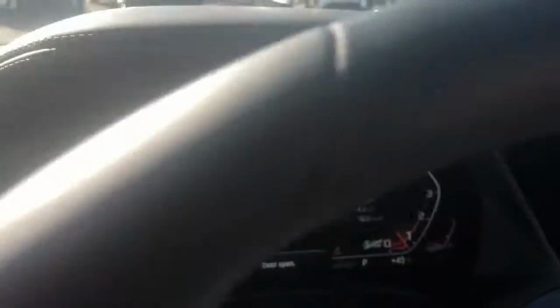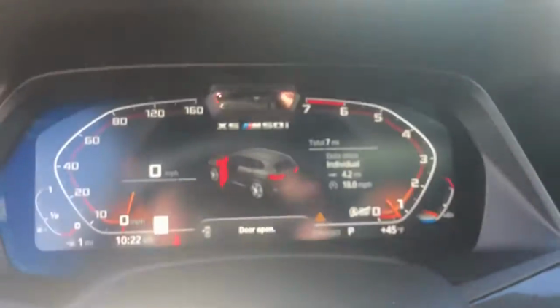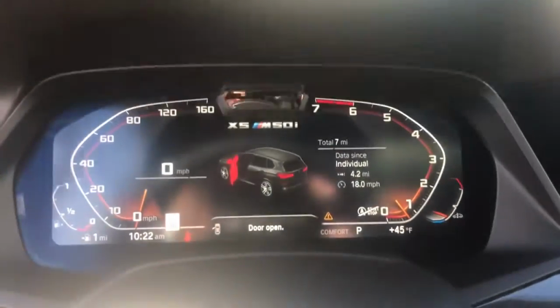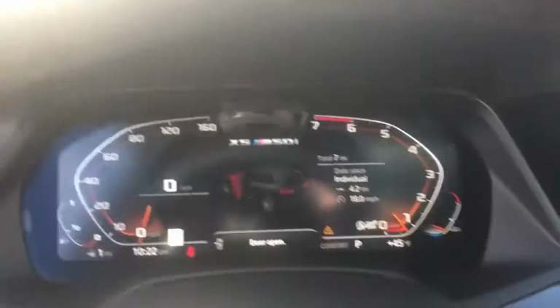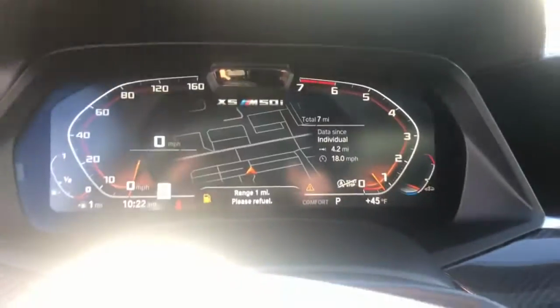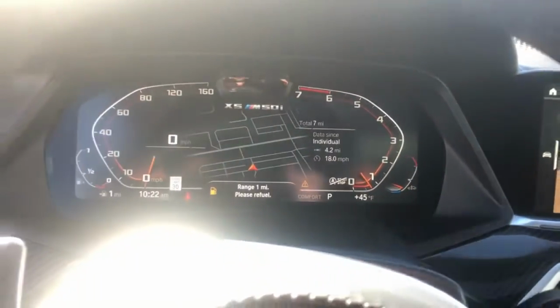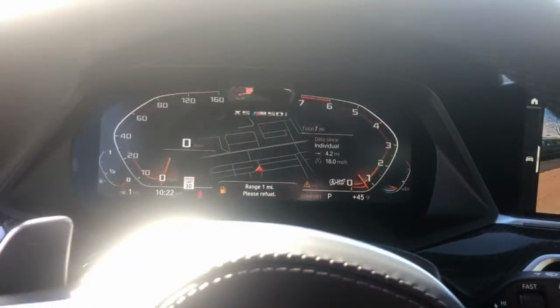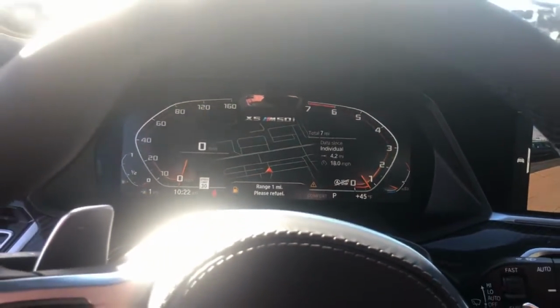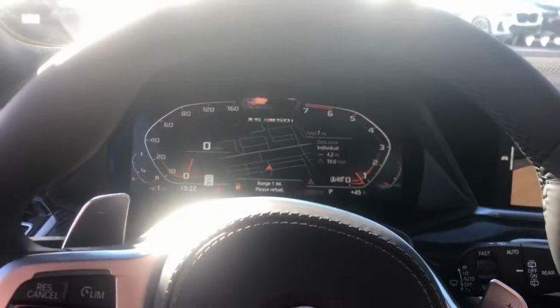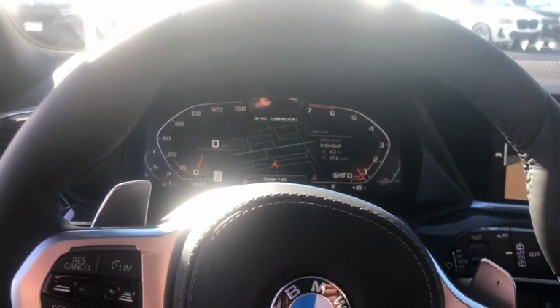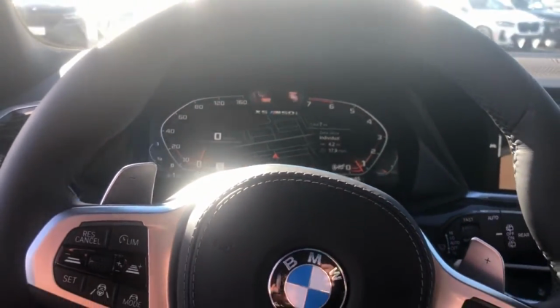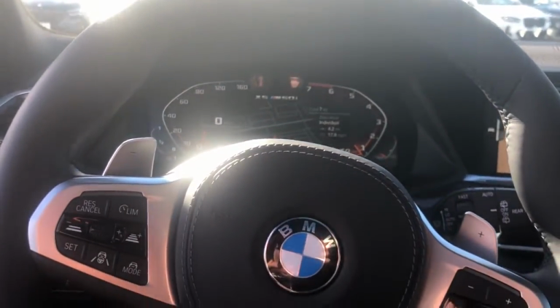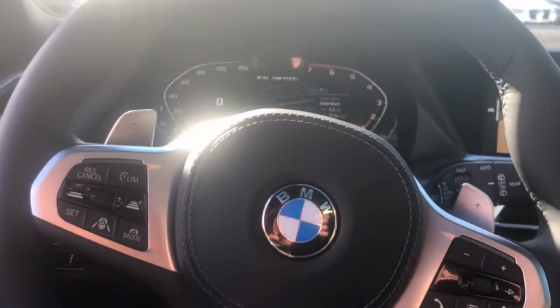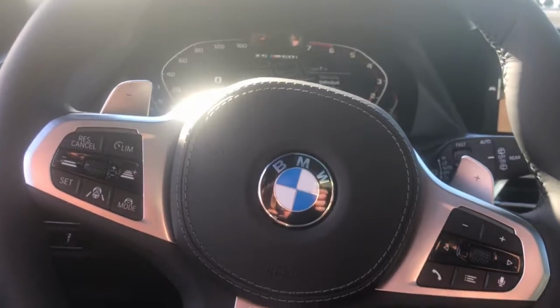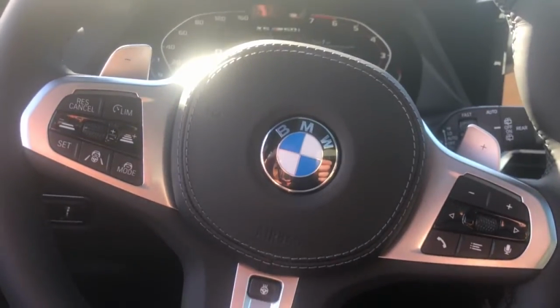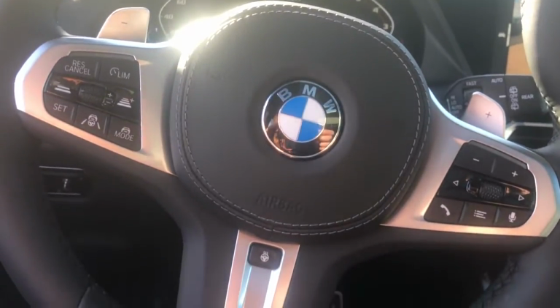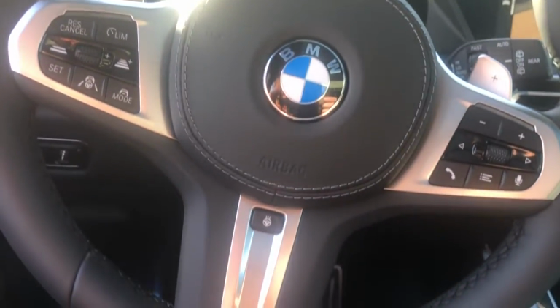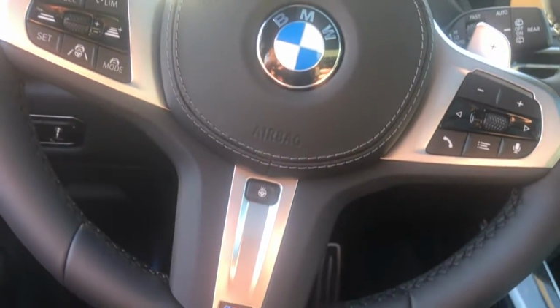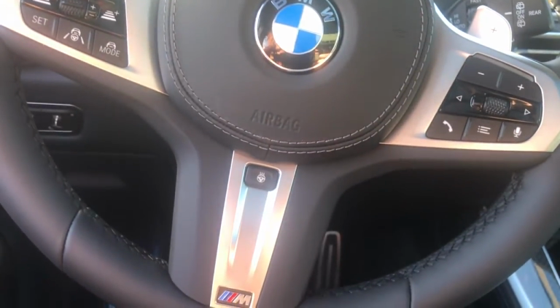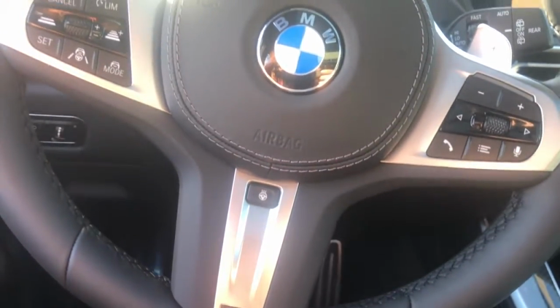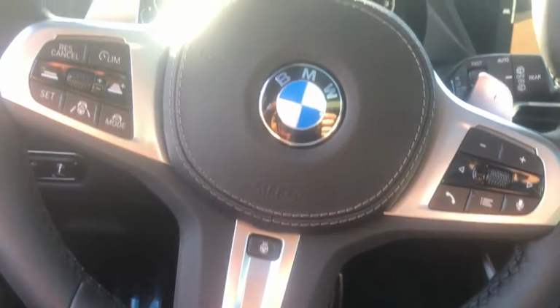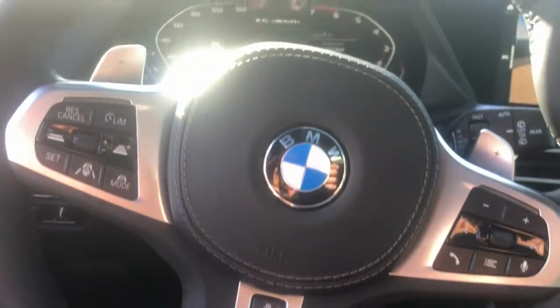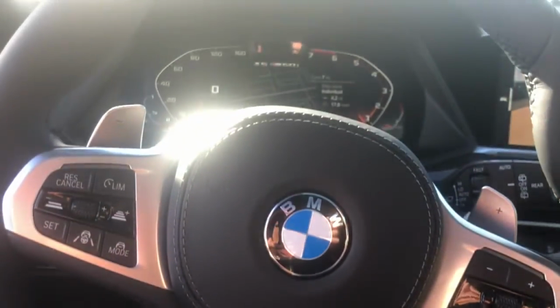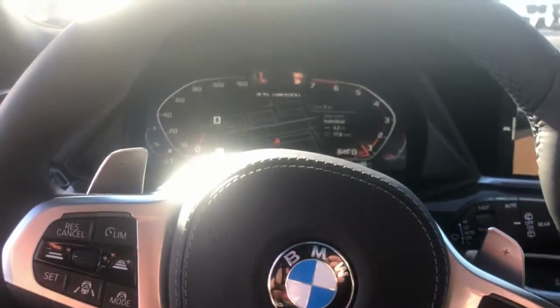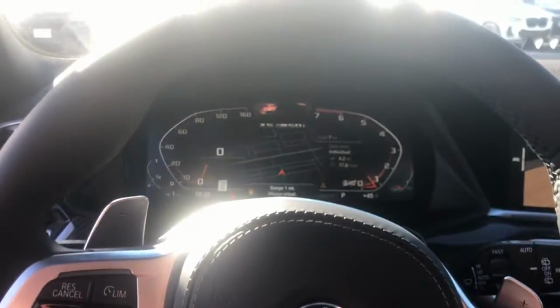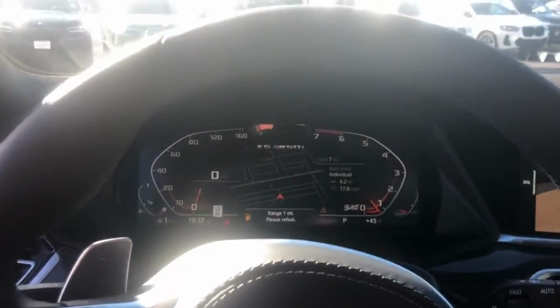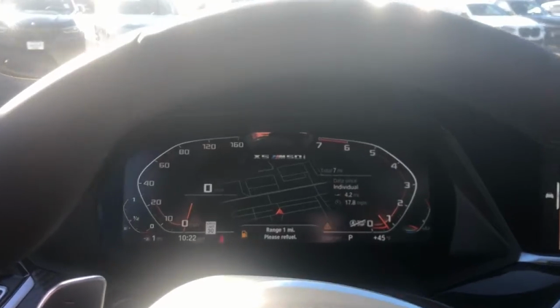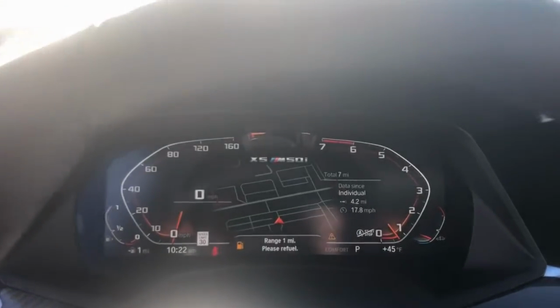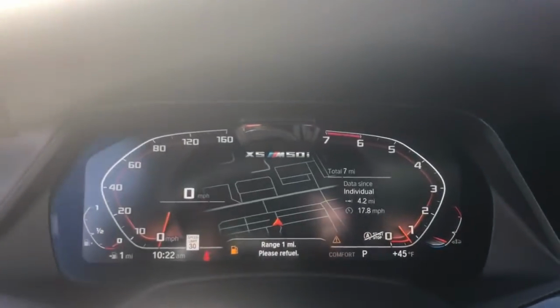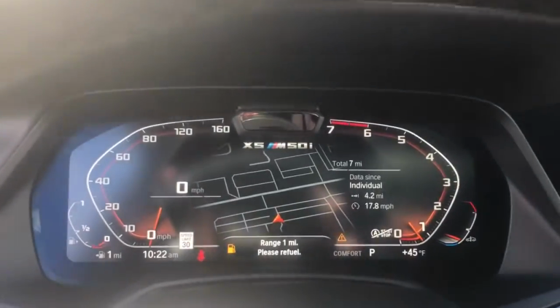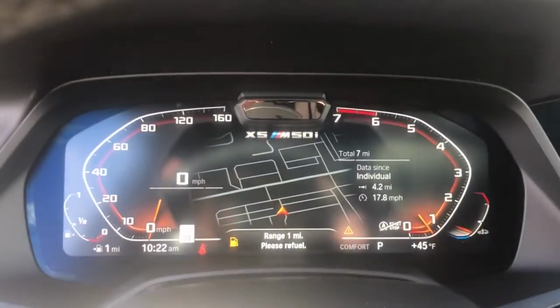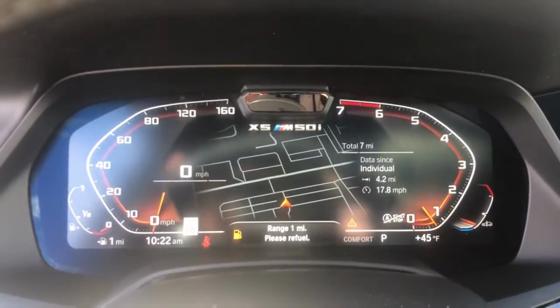Panoramic roof, navigation system, keyless entry, sun and moonroof, satellite radio, Wi-Fi hotspot, heated front seat, aluminum wheels, dual zone AC, power driver seat.